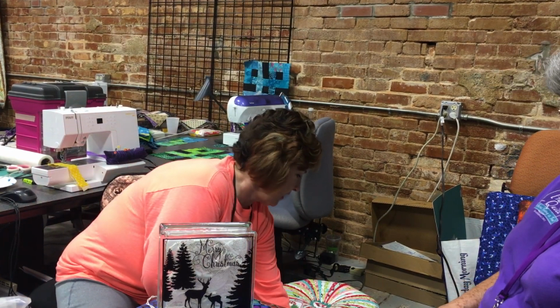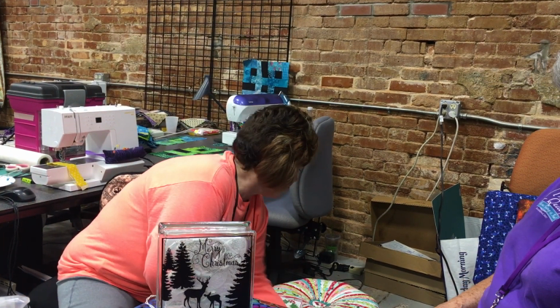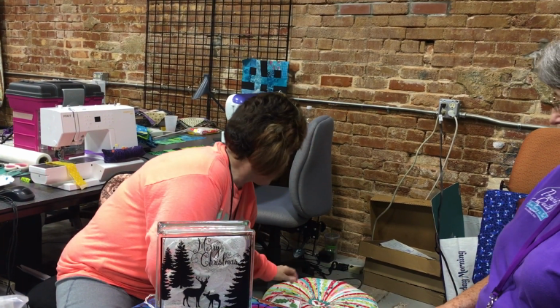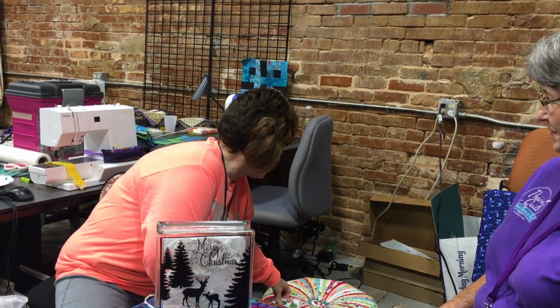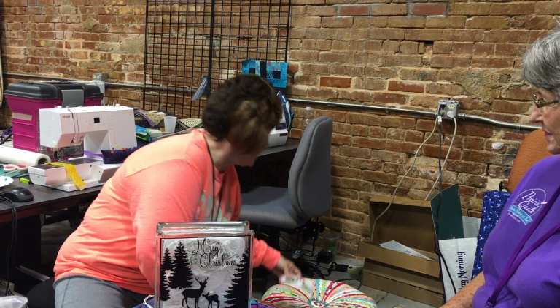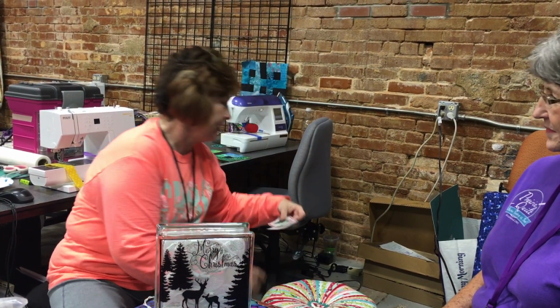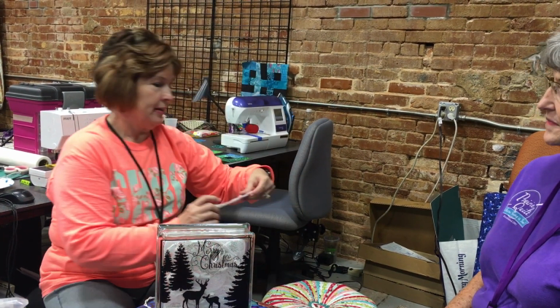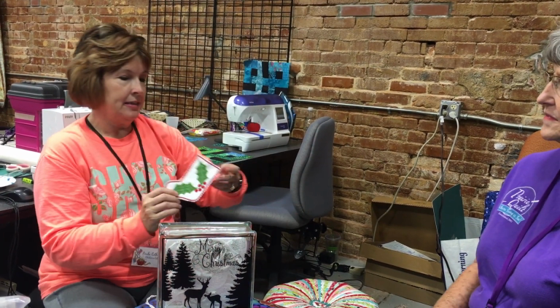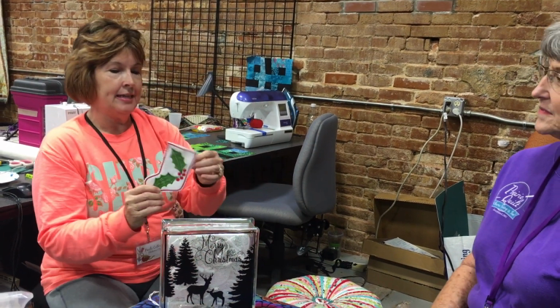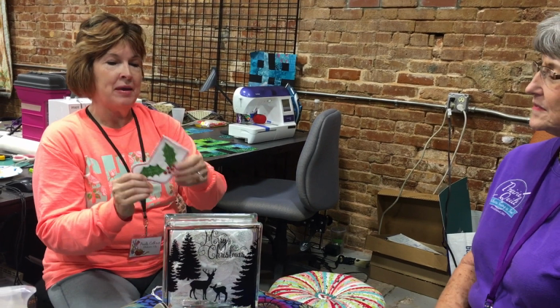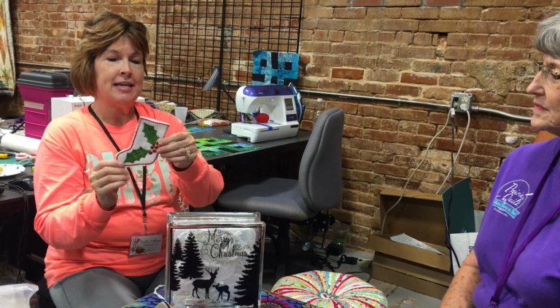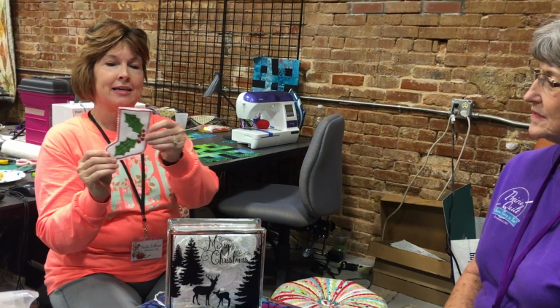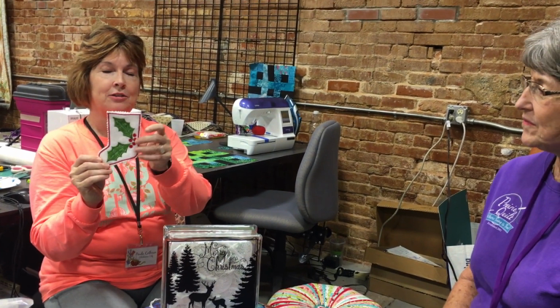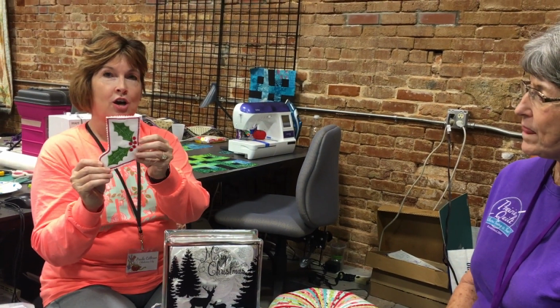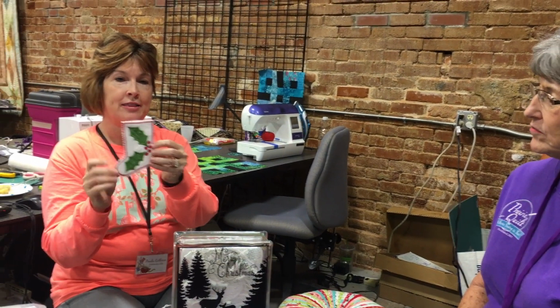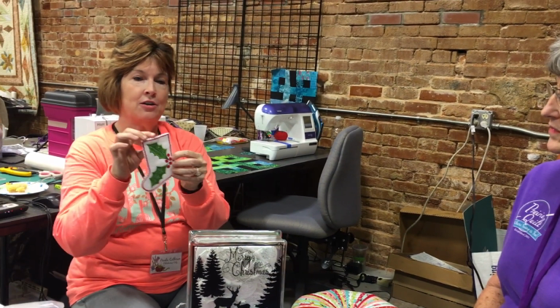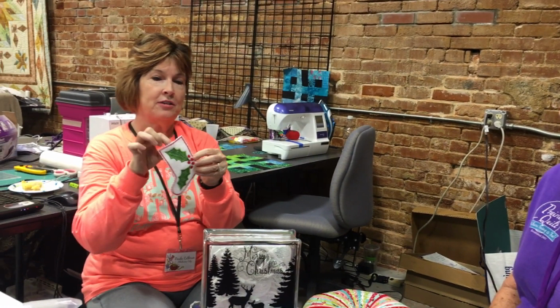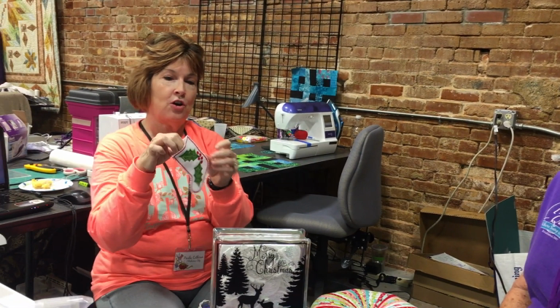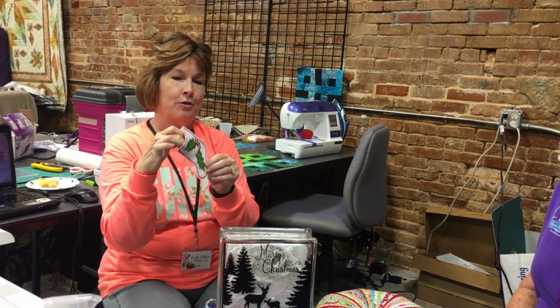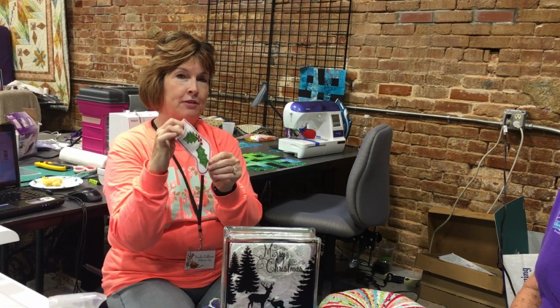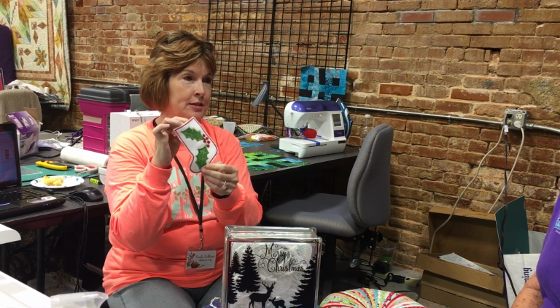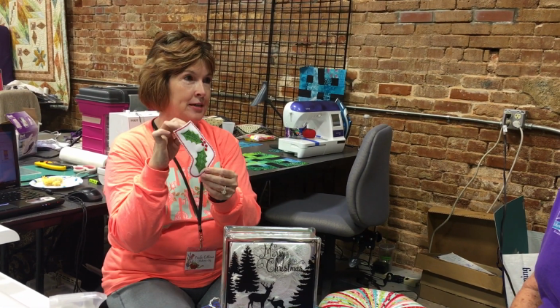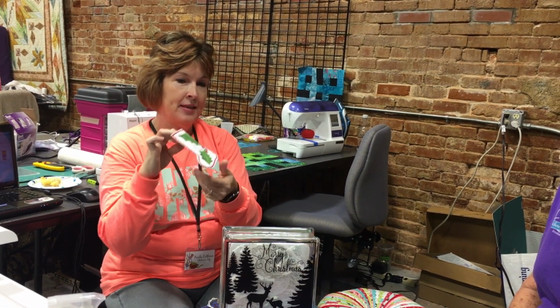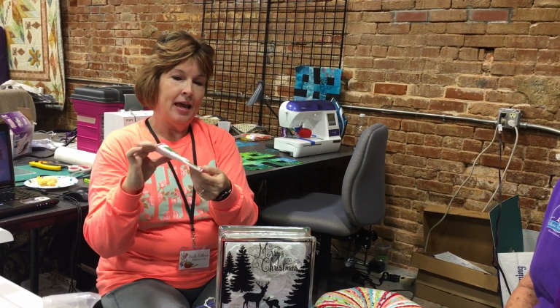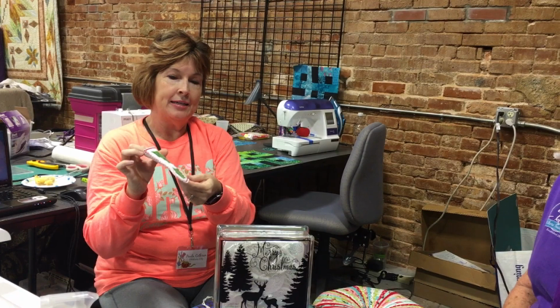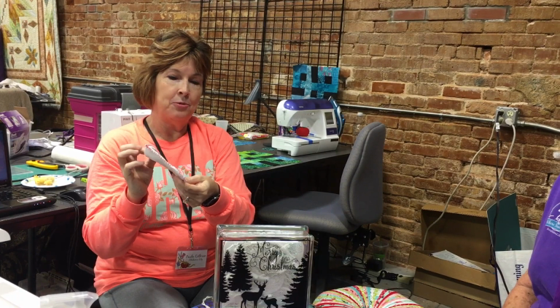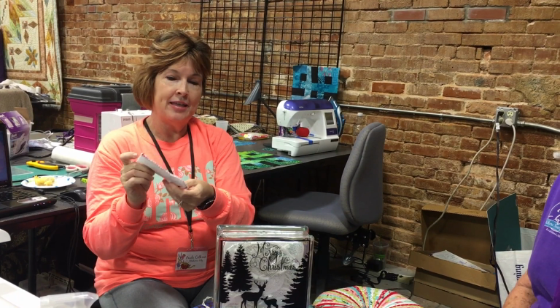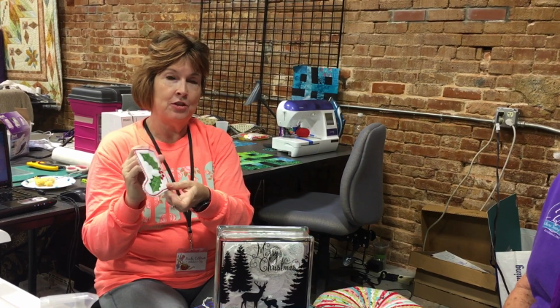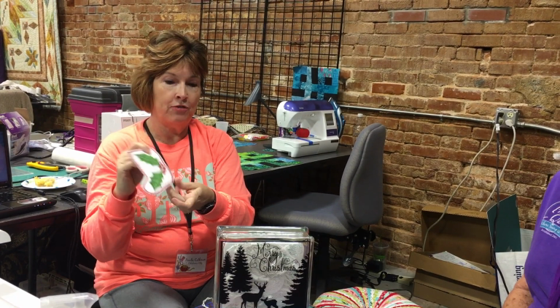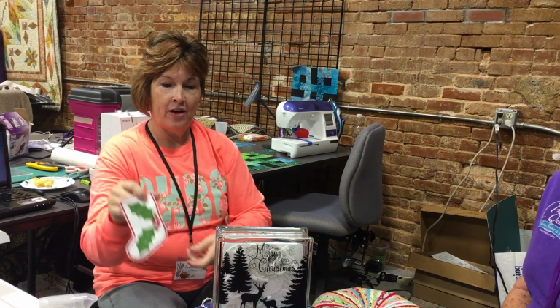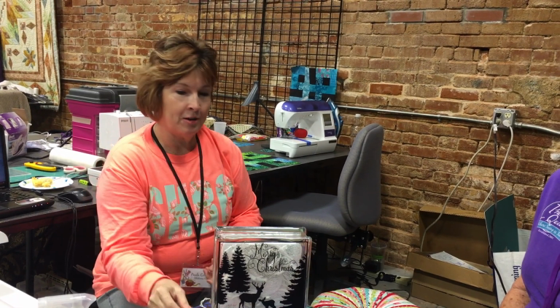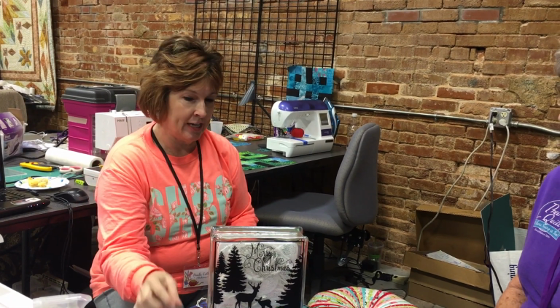And then Leah did a make-and-take — a little stocking that can hold a gift card or money for someone. Cute! And we did that on the new Pfaff Icon machine.